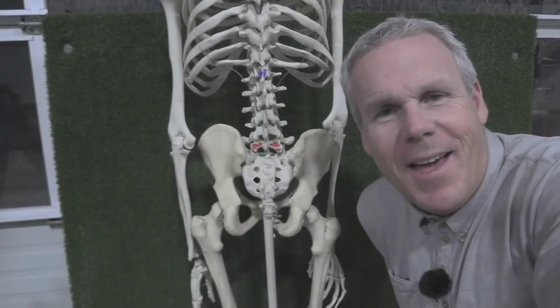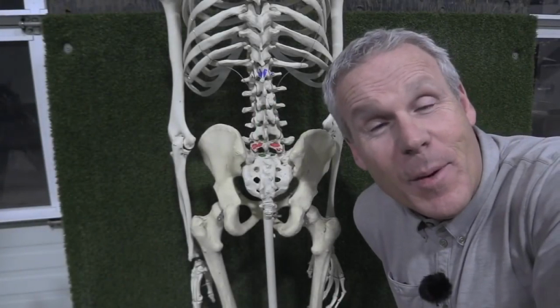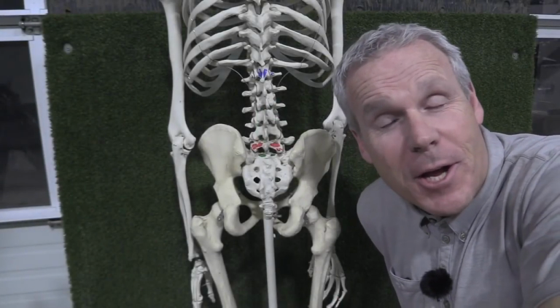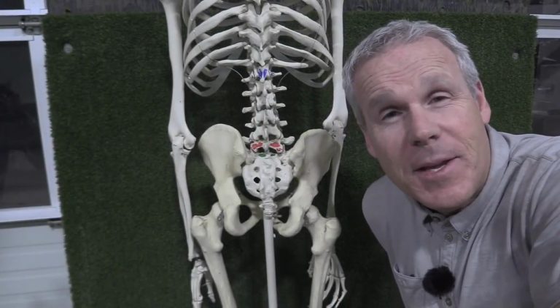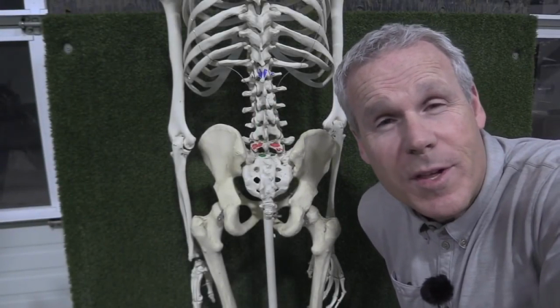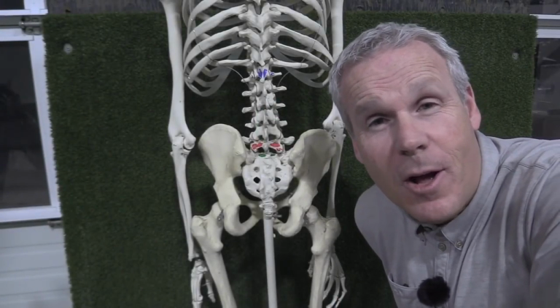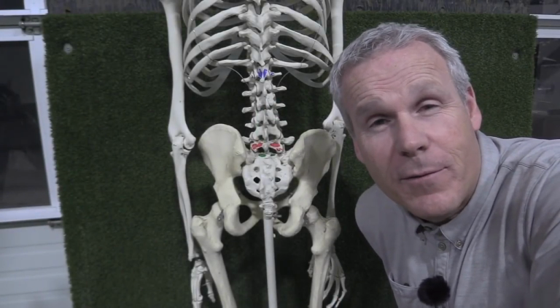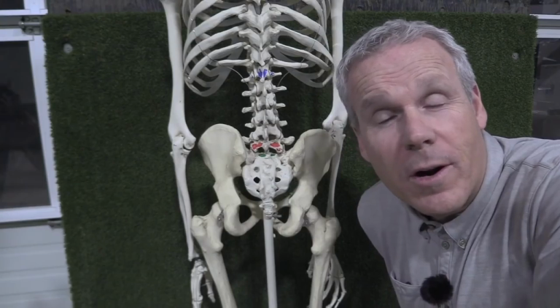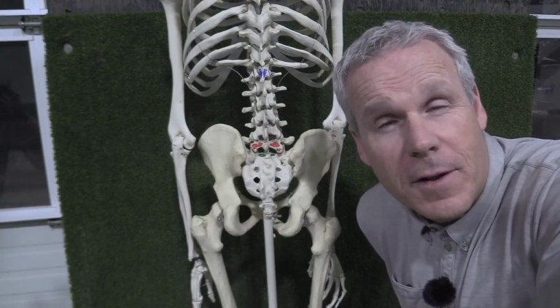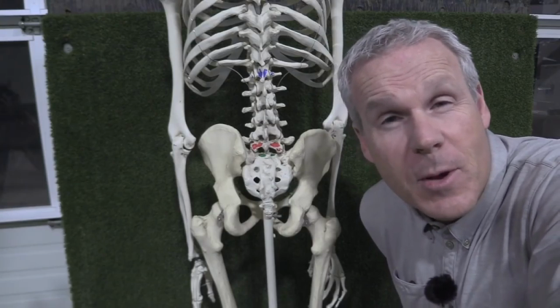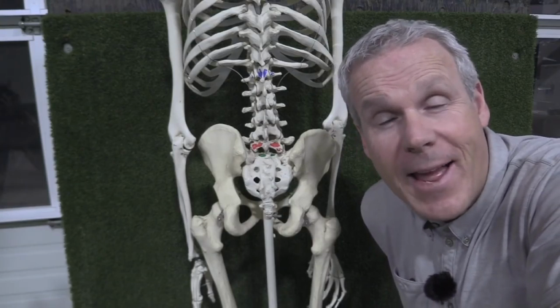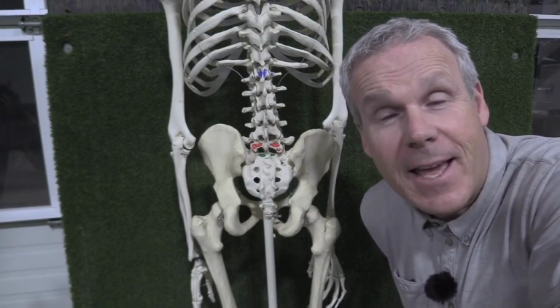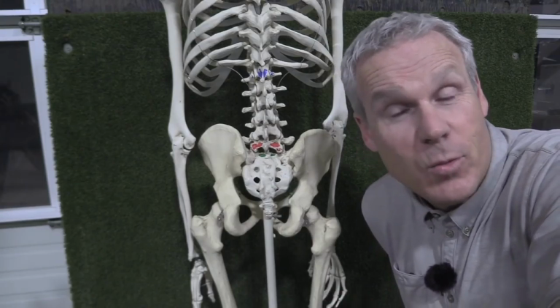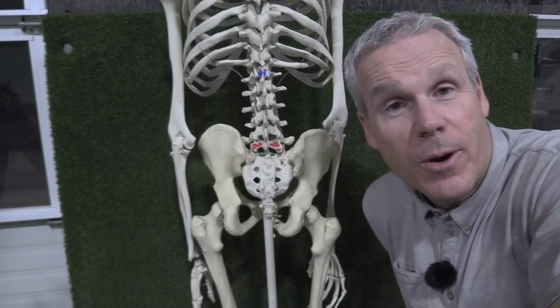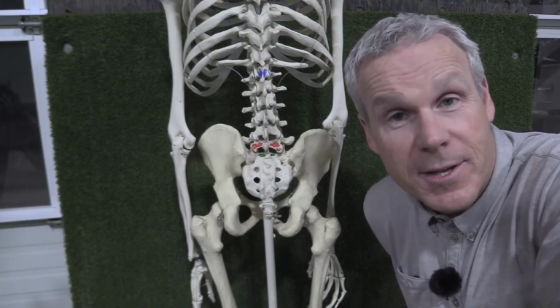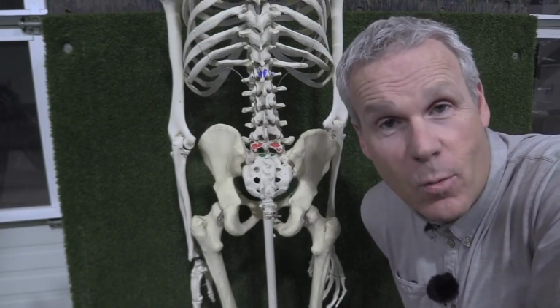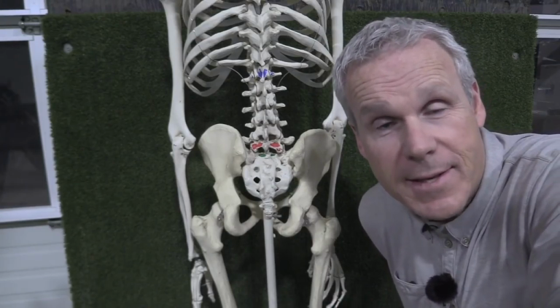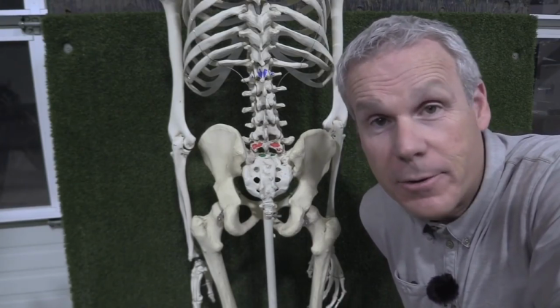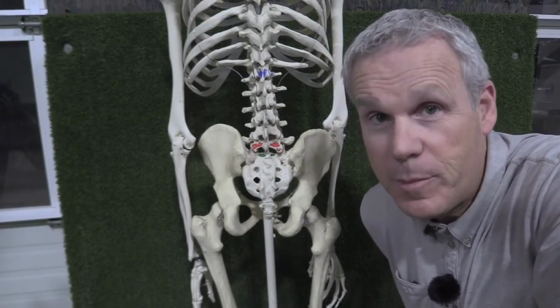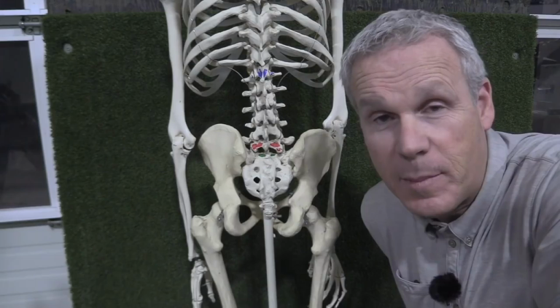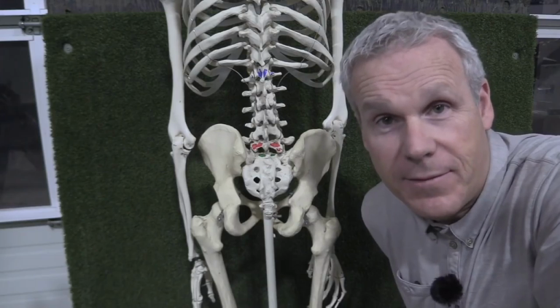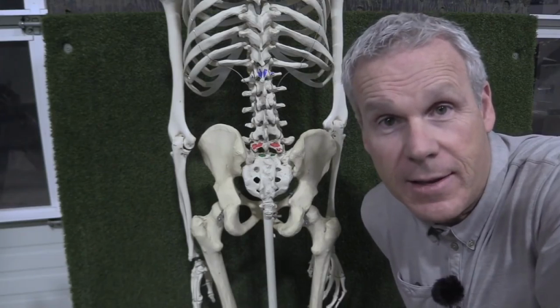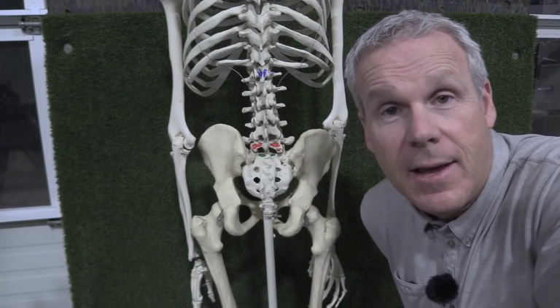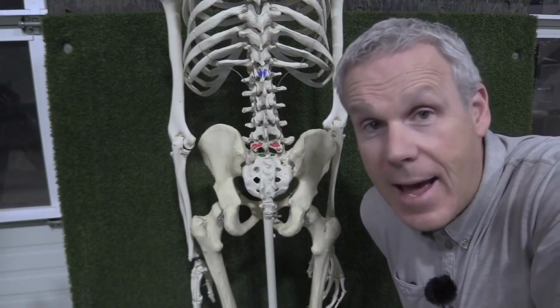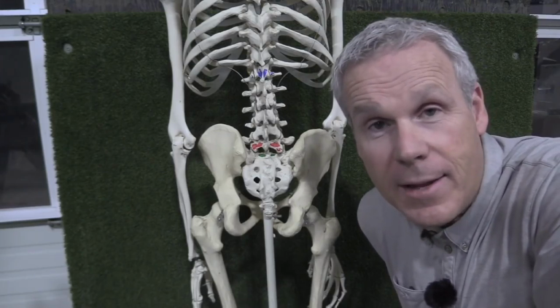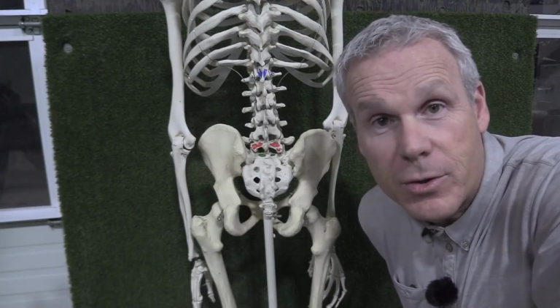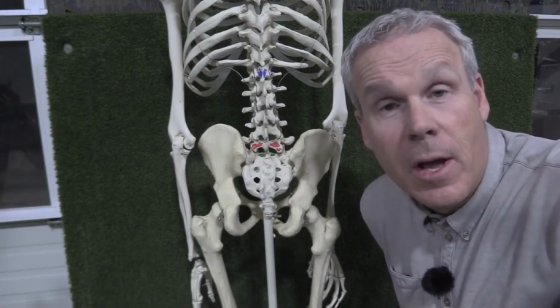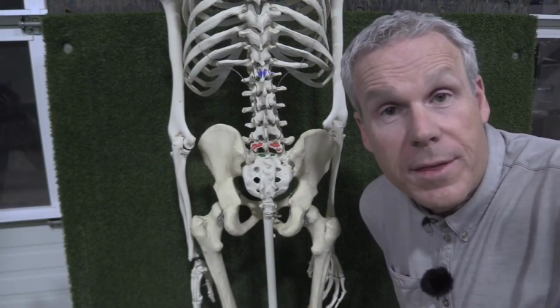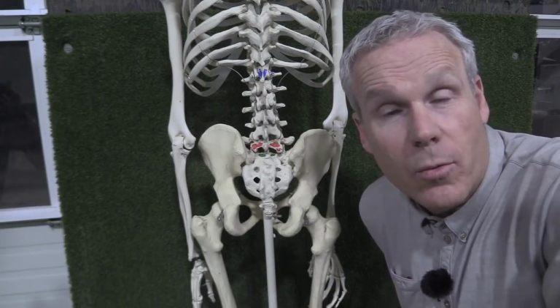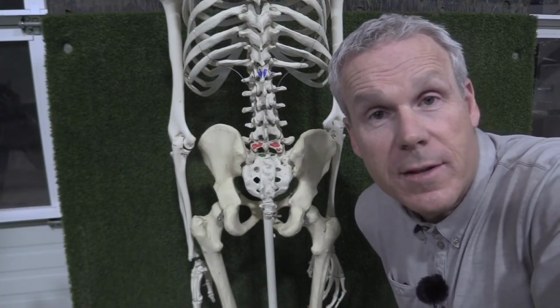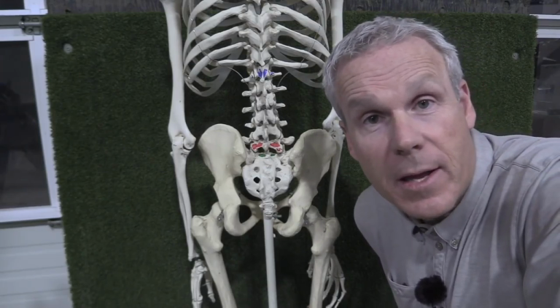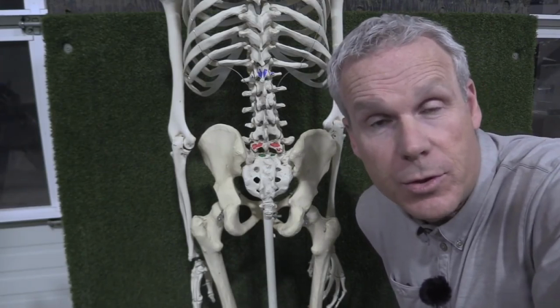Hey everyone, Sean Clement here, Wisdom in Golf for Golf WRX. This week we're going to see why Tiger should be completely fine now and in the future with his recent spine fusion.